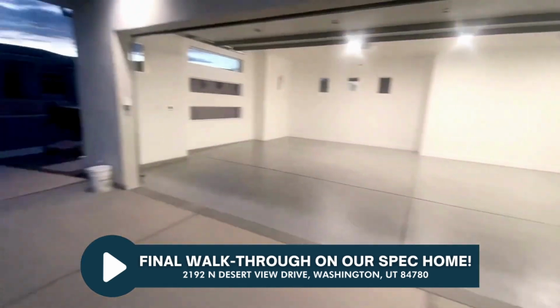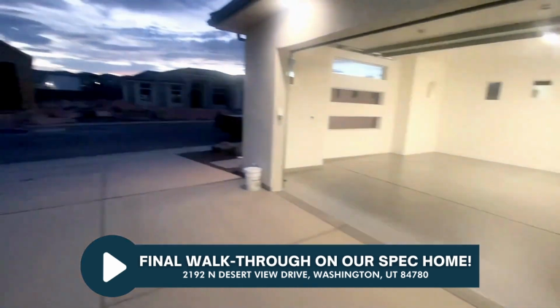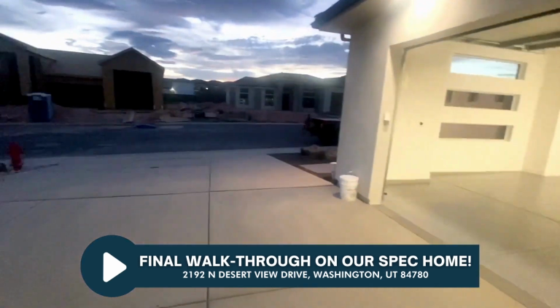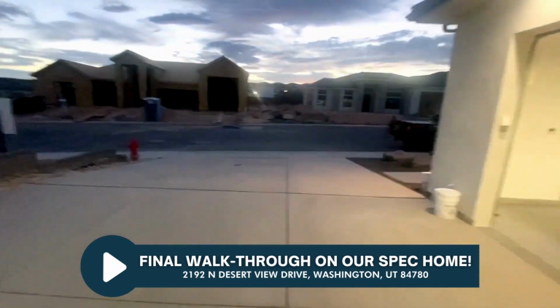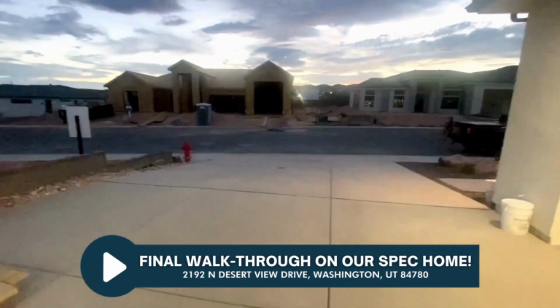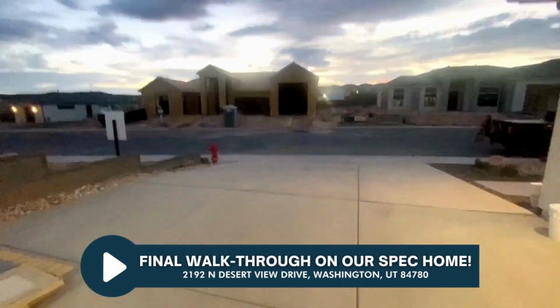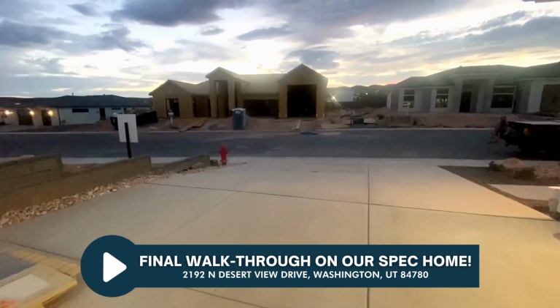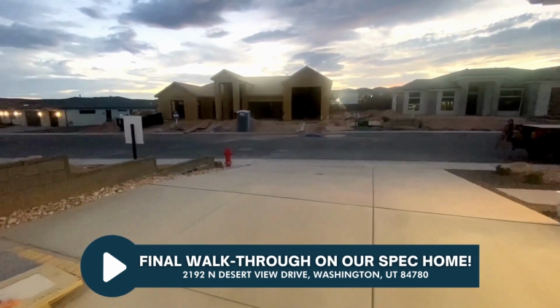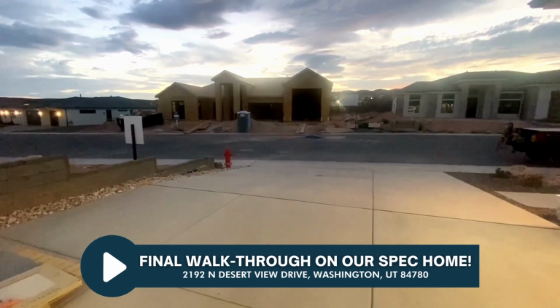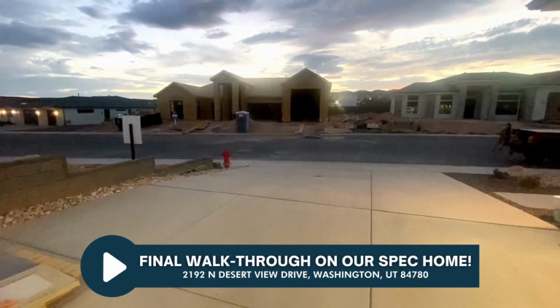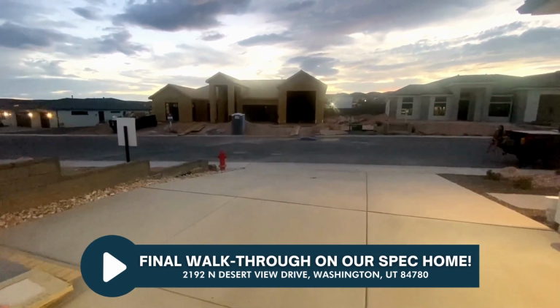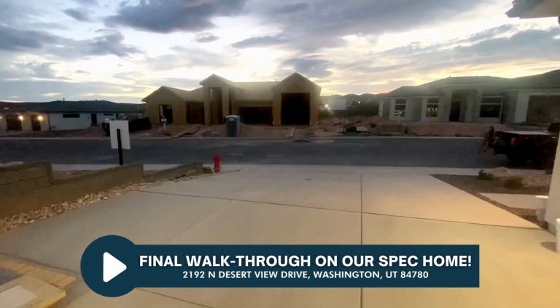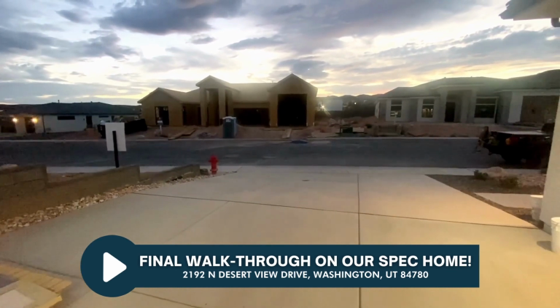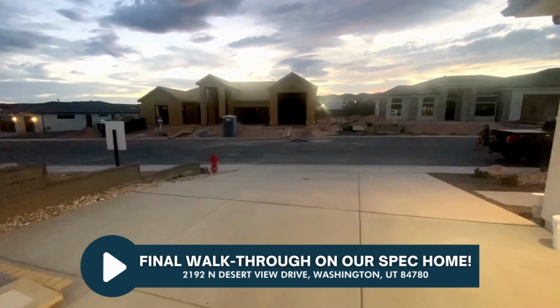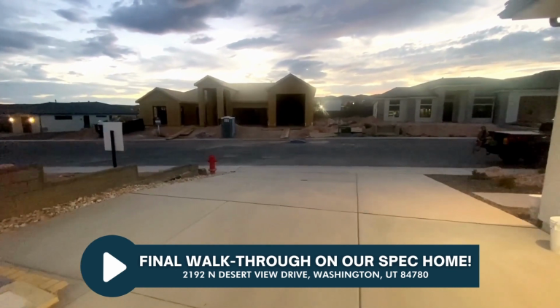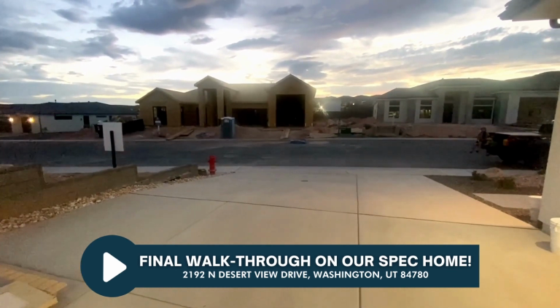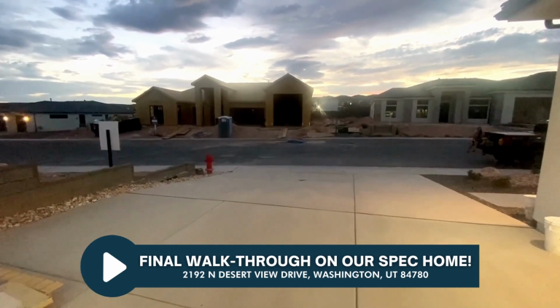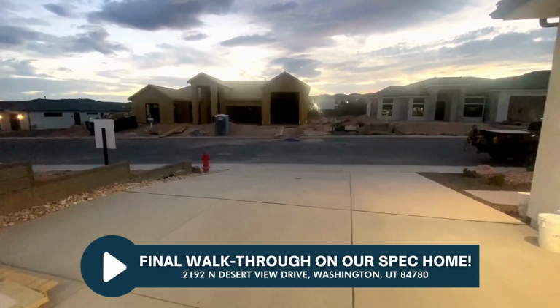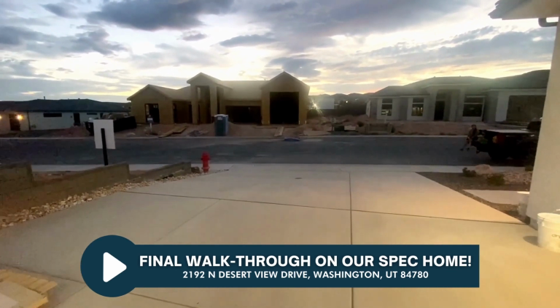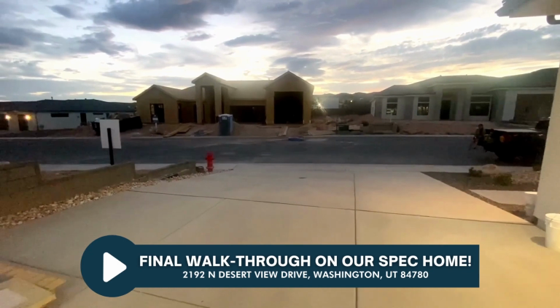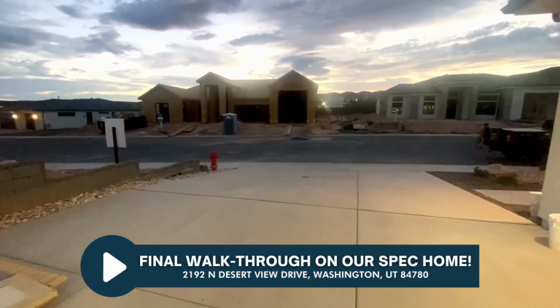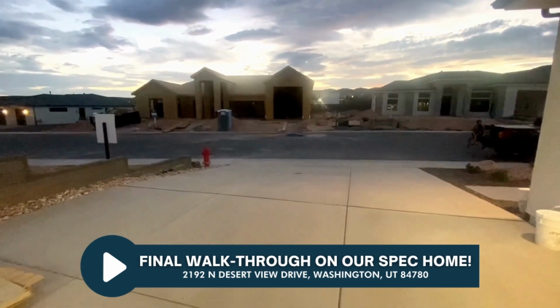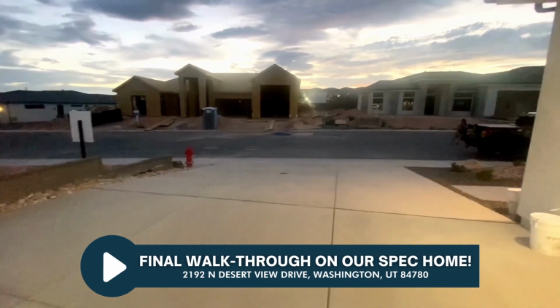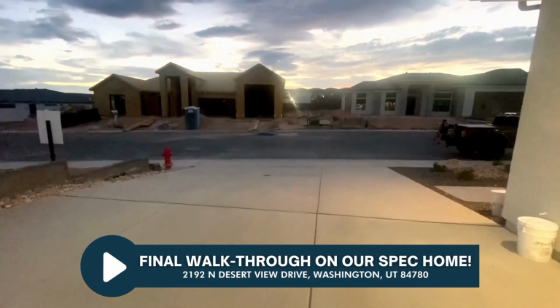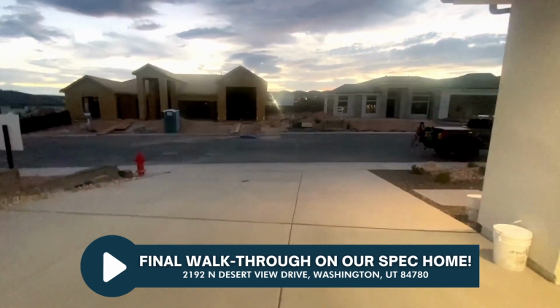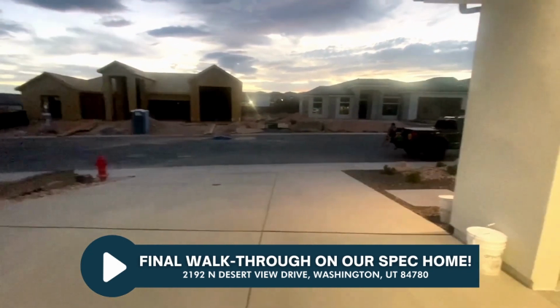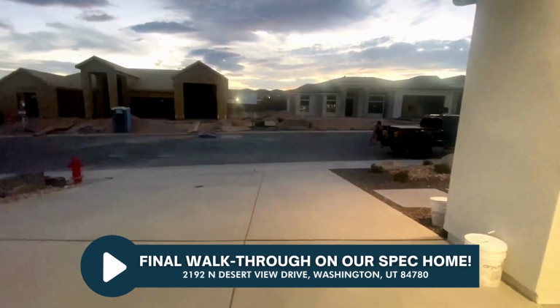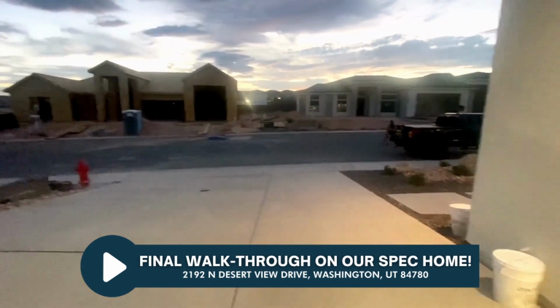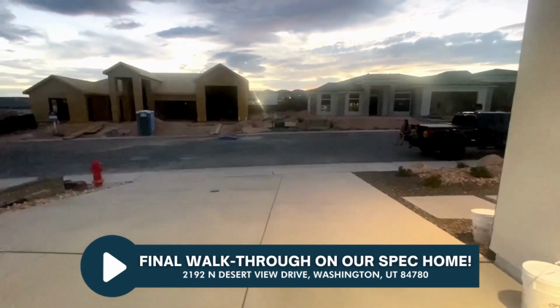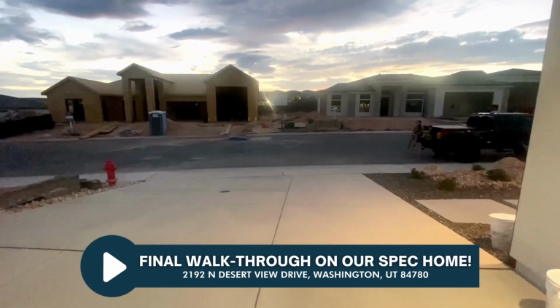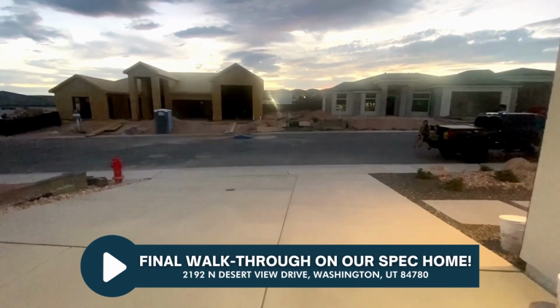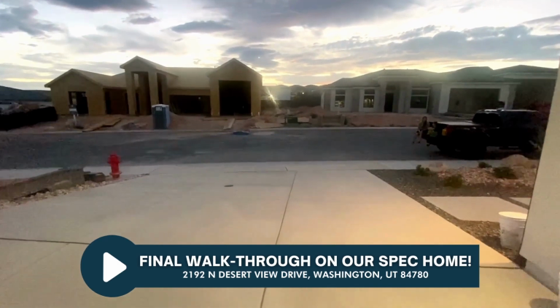So there it is — we're happy with the way it turned out, glad that someone's going to love it as much as we do, hopefully more. If you have any questions or you'd like to talk more about potentially building a home or what your options might be, we'd love to talk to you. Give me a call at 435-767-8343.